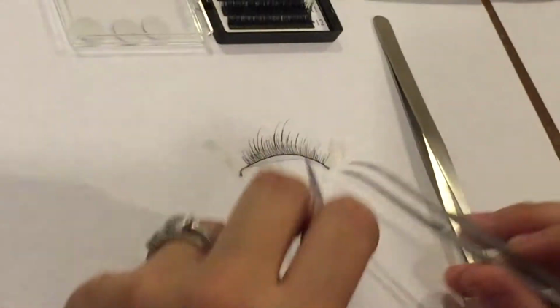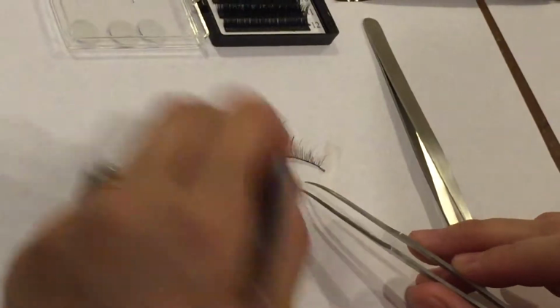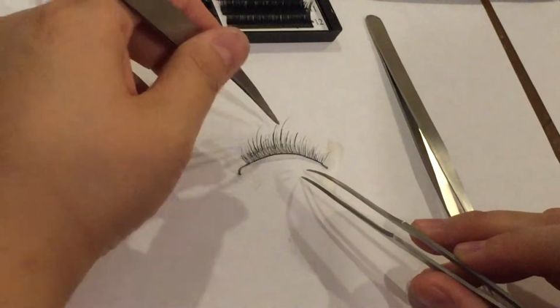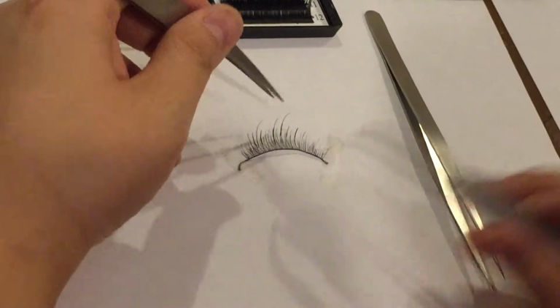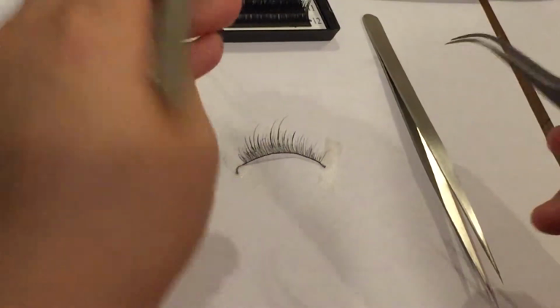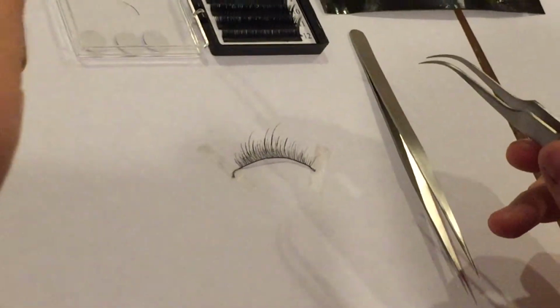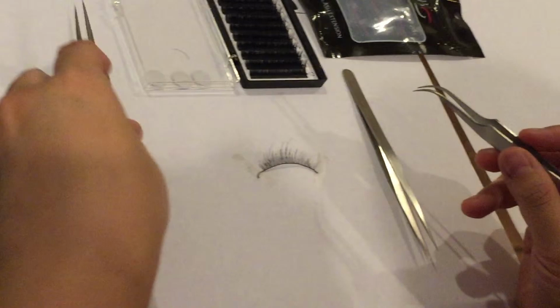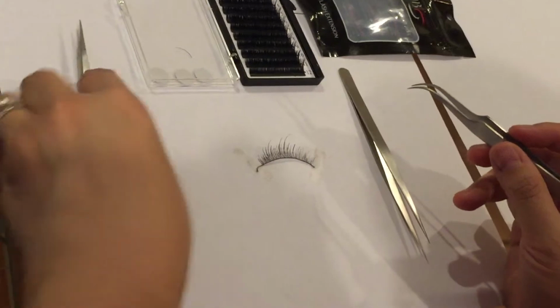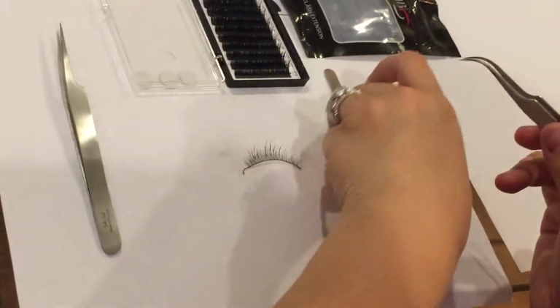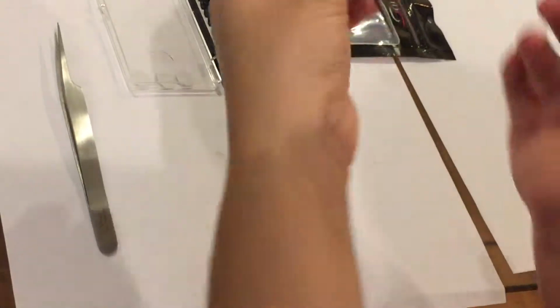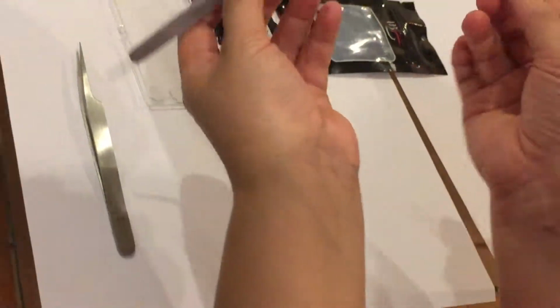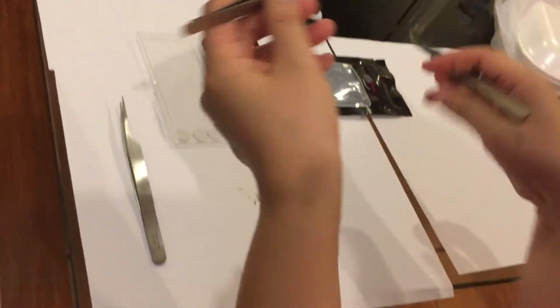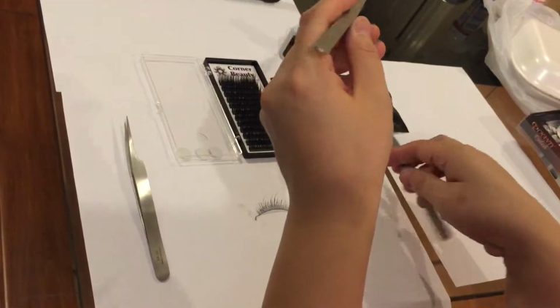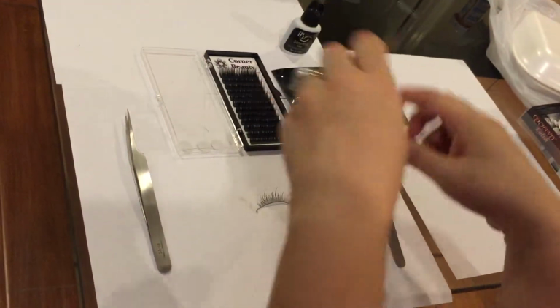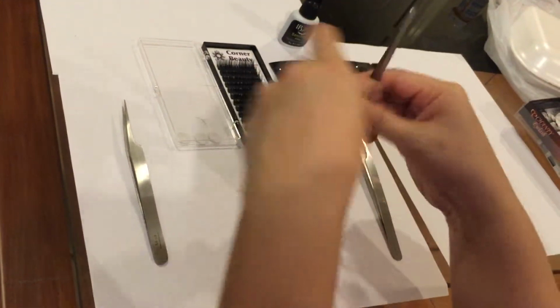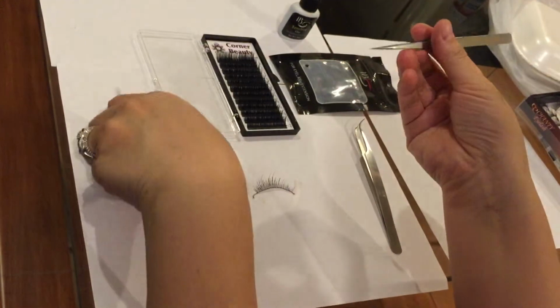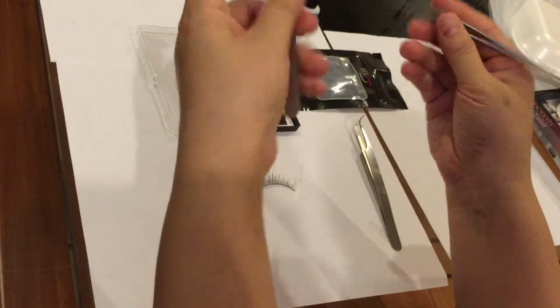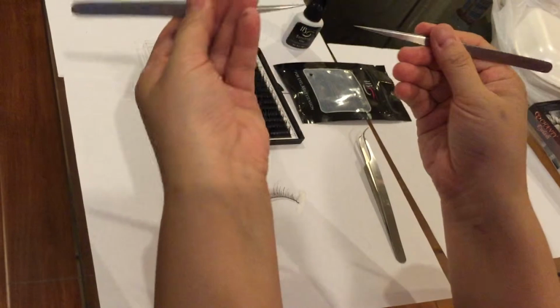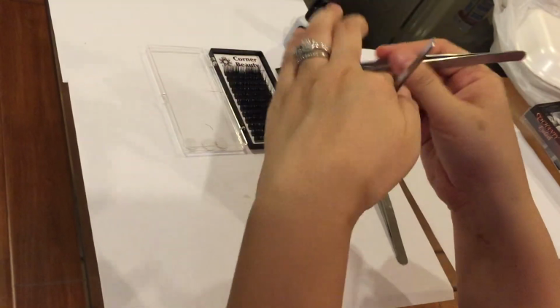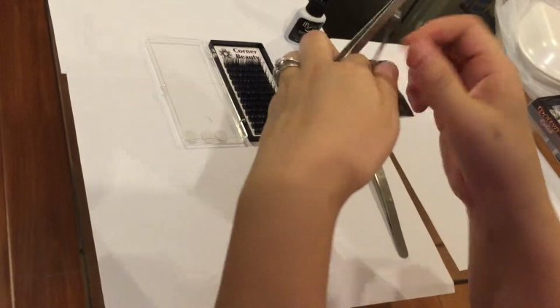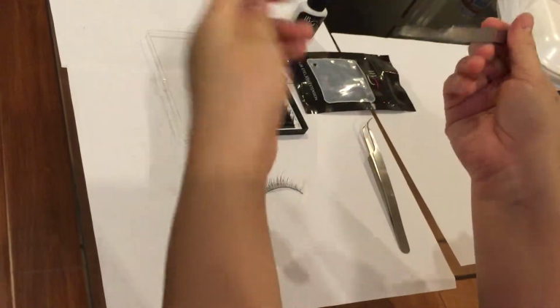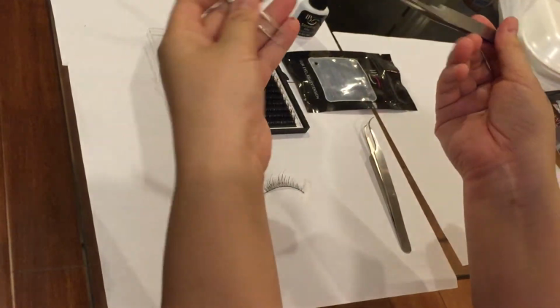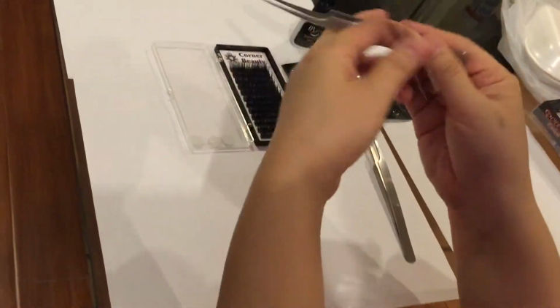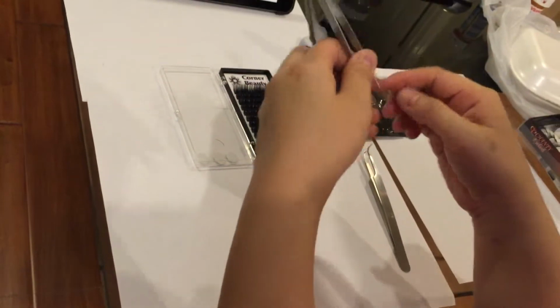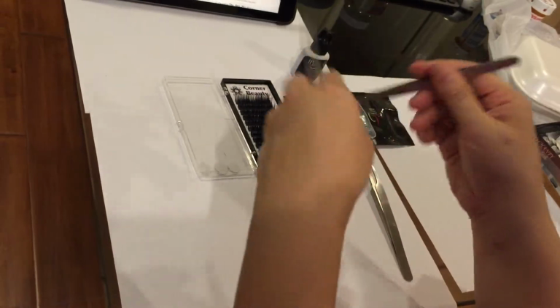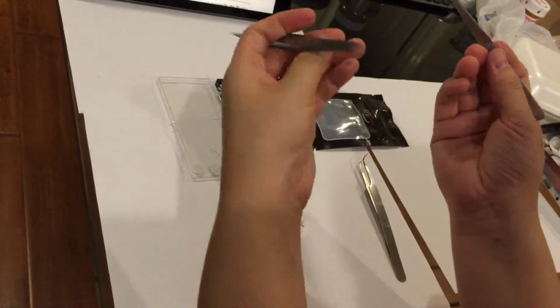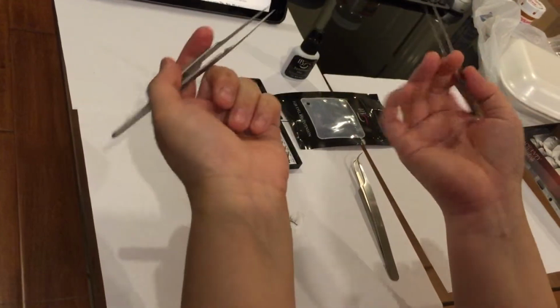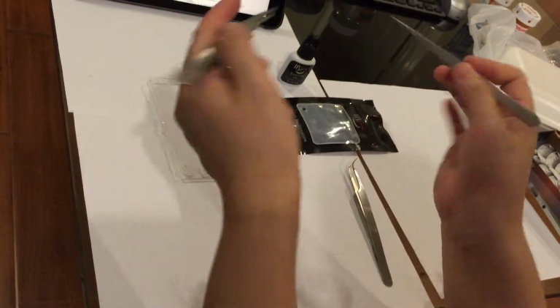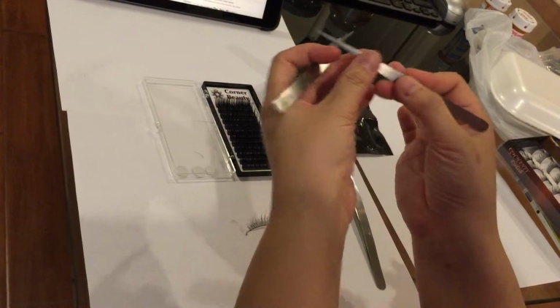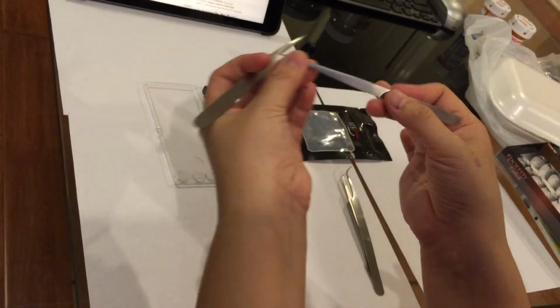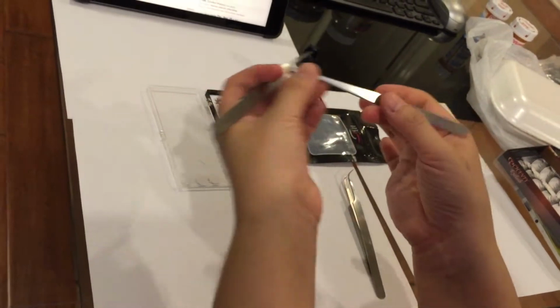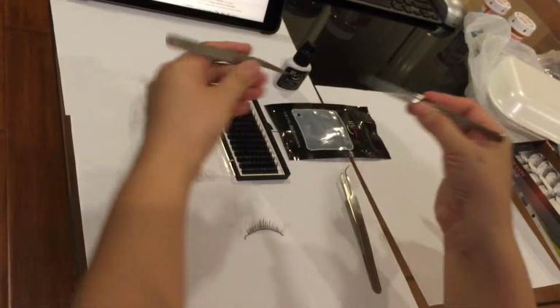I want to show you how well this glue sticks. I'll use these other tweezers to demonstrate how easy it is to use two straight tweezers to pick up lashes — that works great too. I usually like to separate with the more pointed one, the skinnier or slanted one.